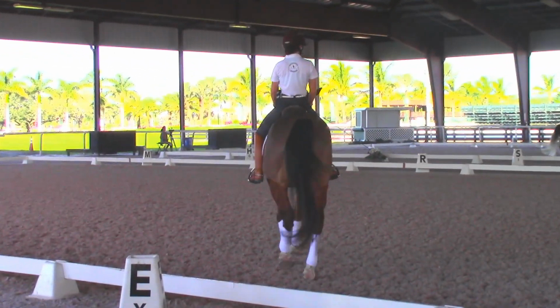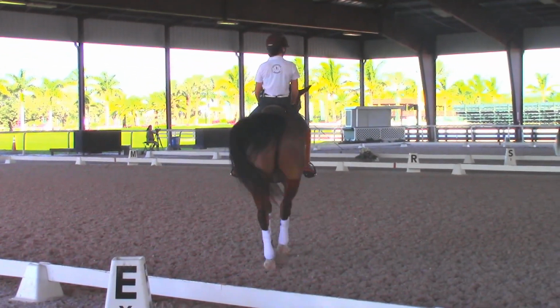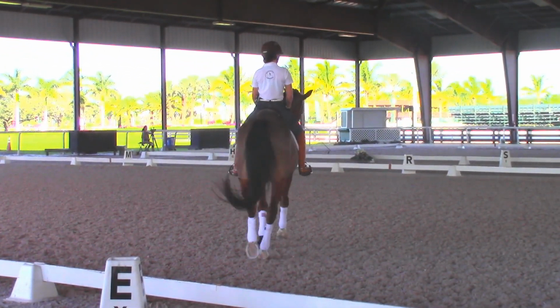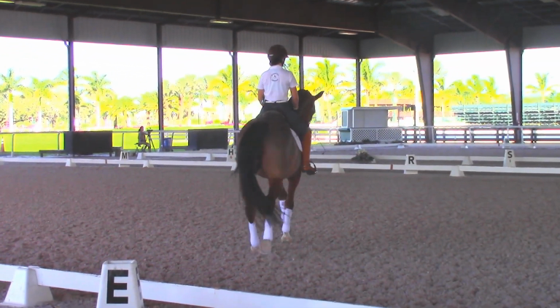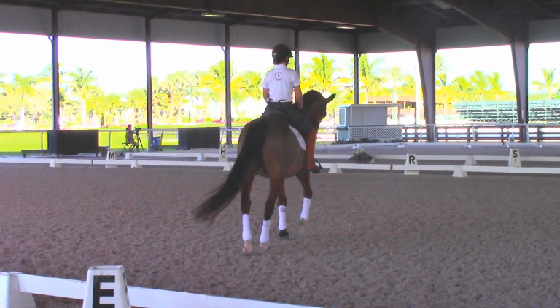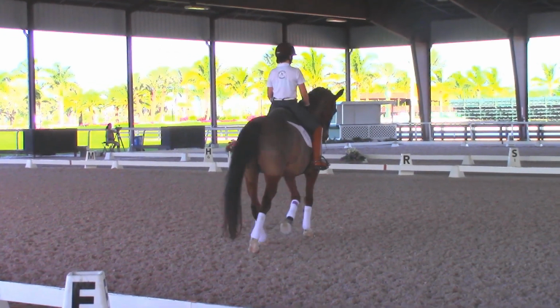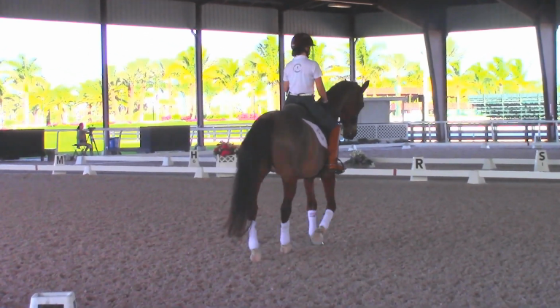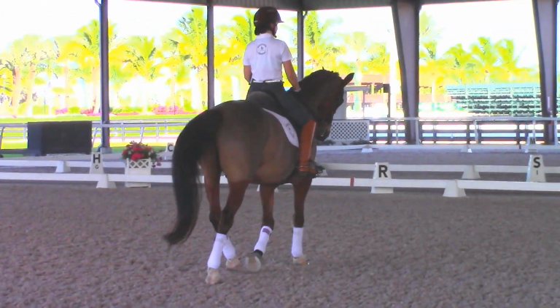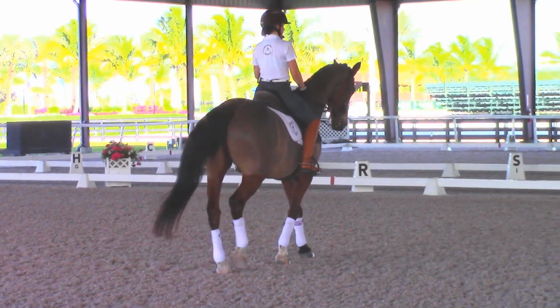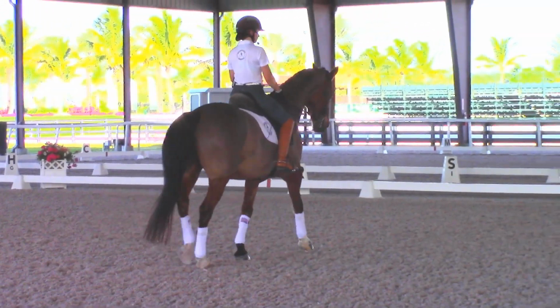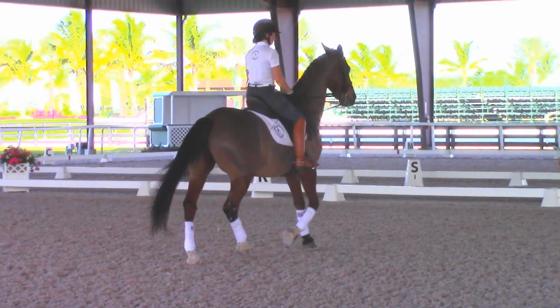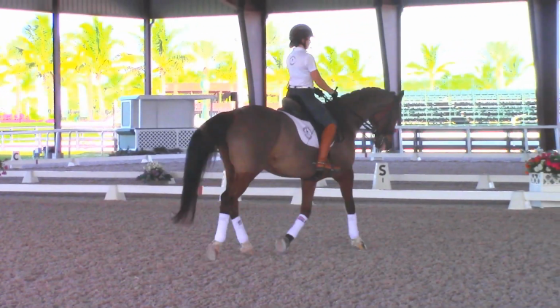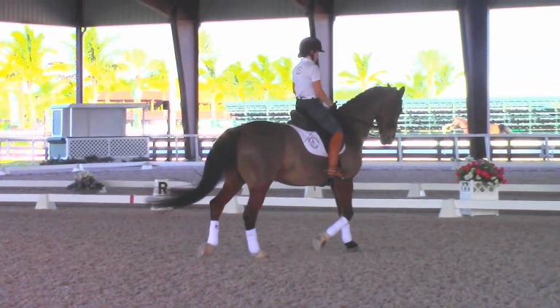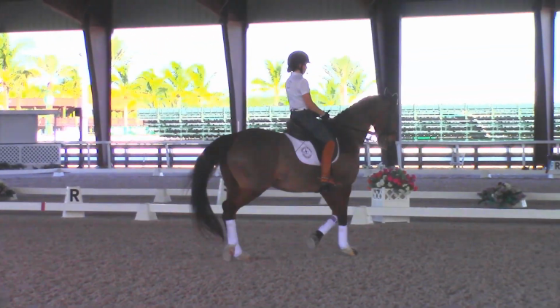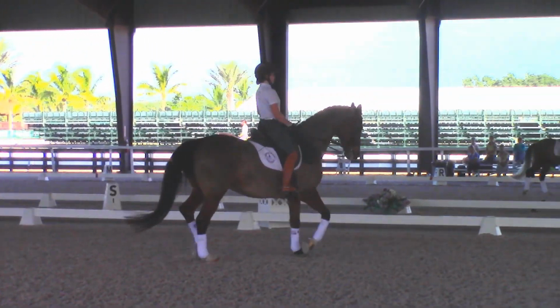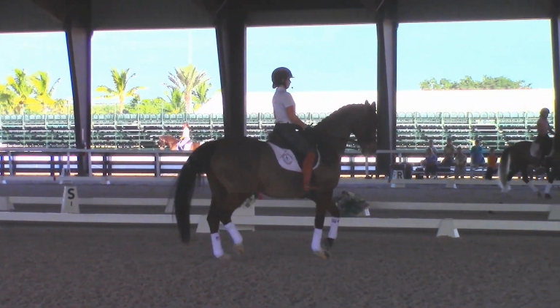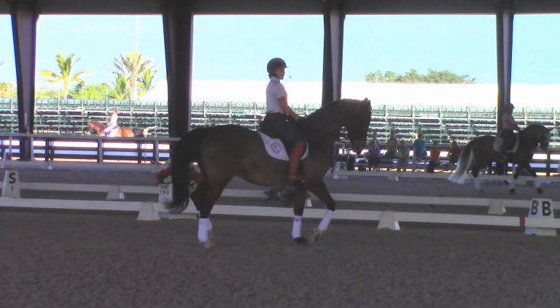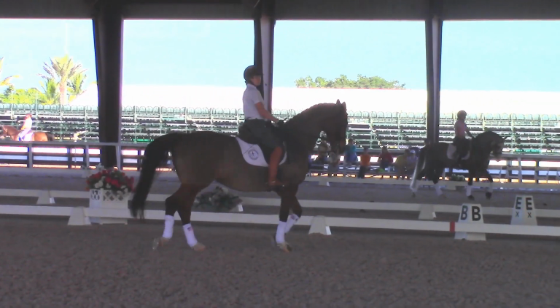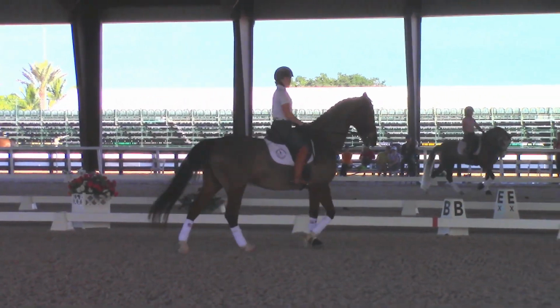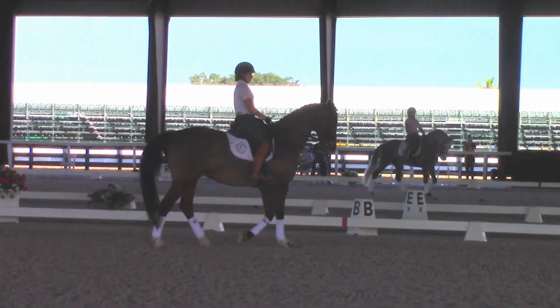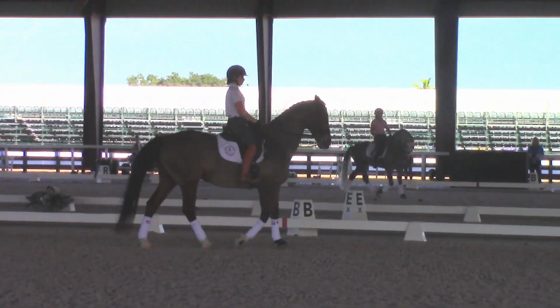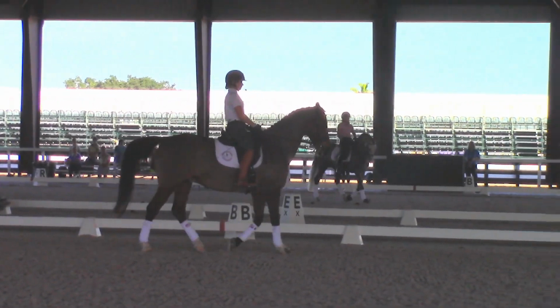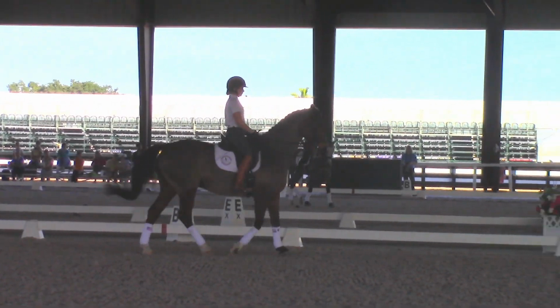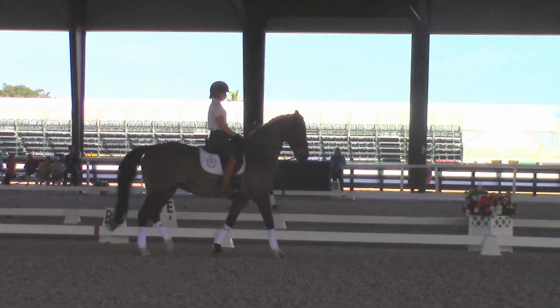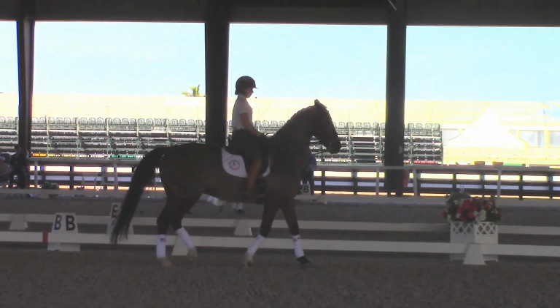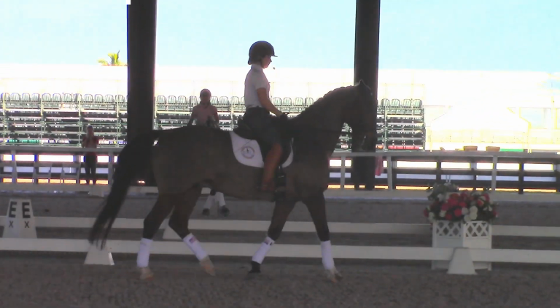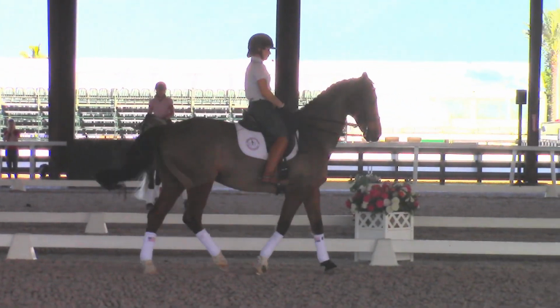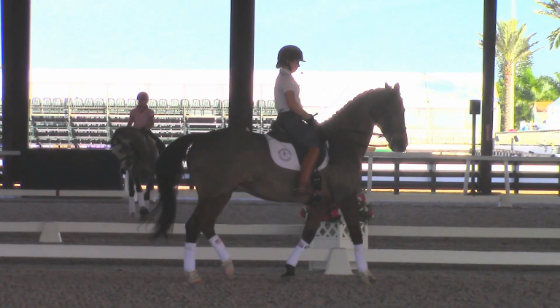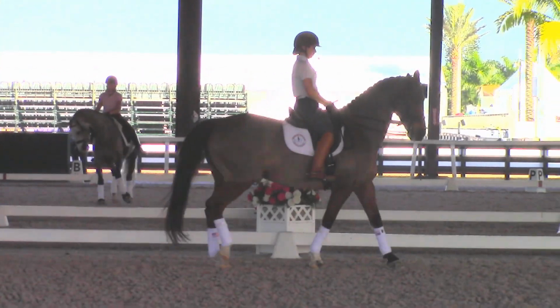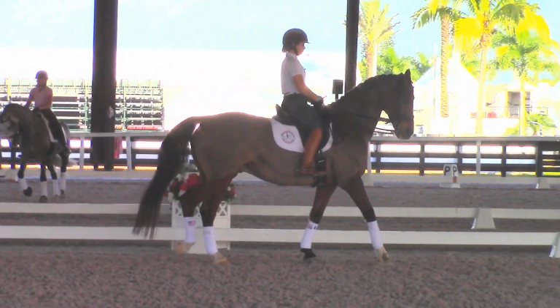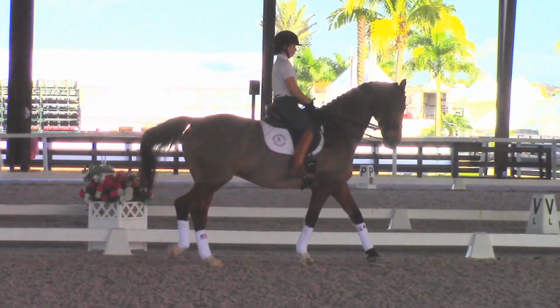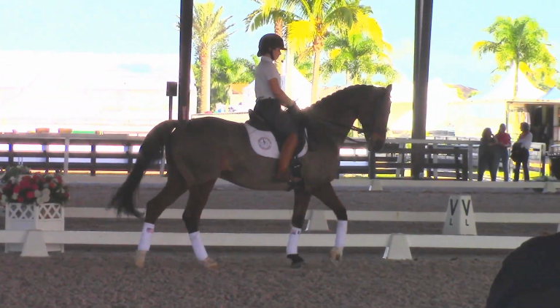Prepare to trot. That looks good. And collected trot. Nope — came above the bit. Once again. Give him a little tap with the left foot. Bend him right. Flex him right.